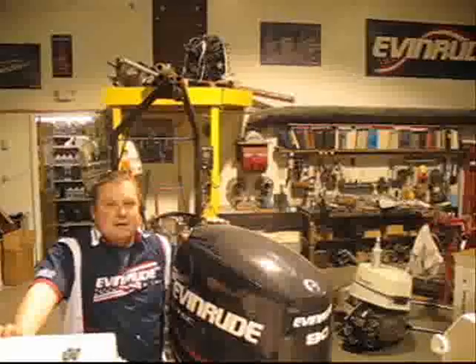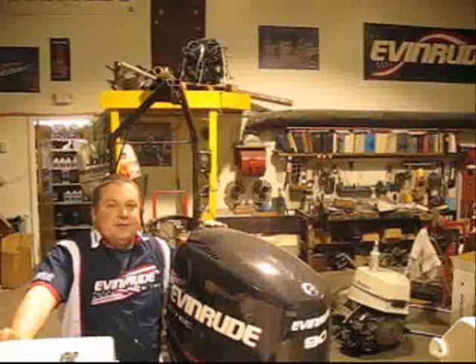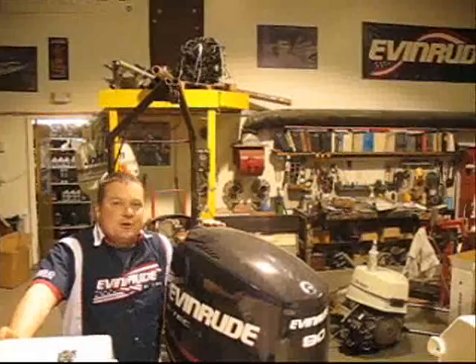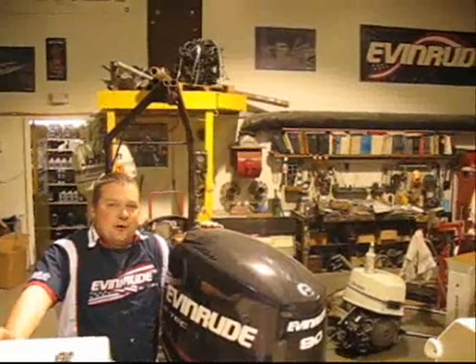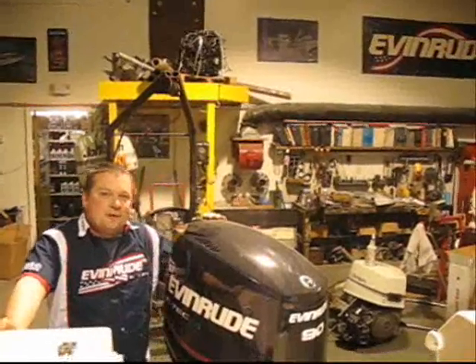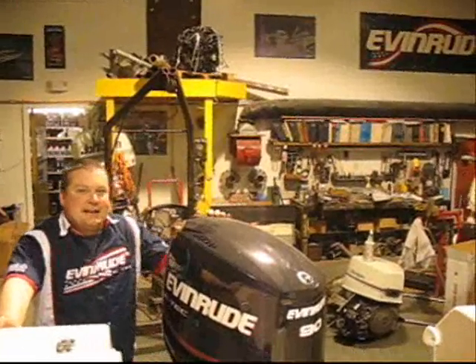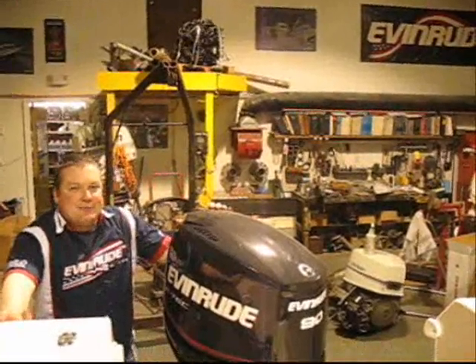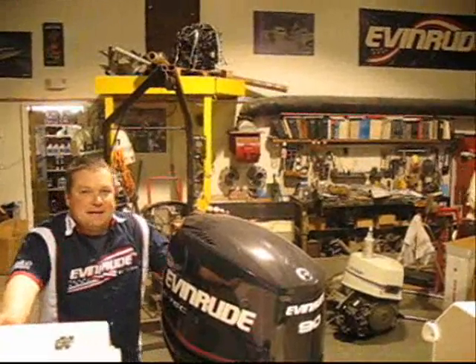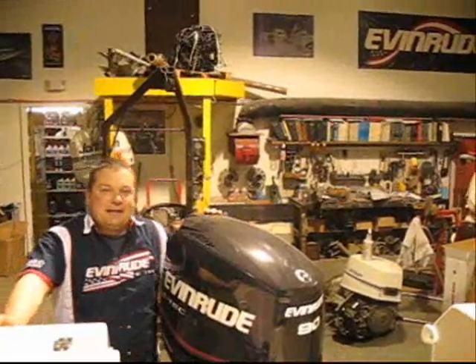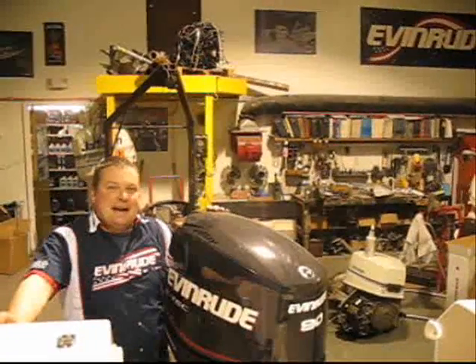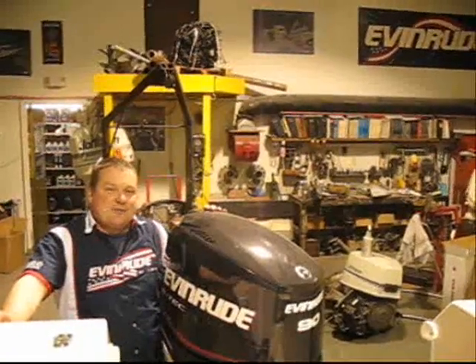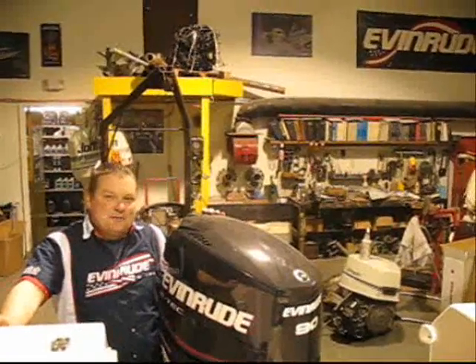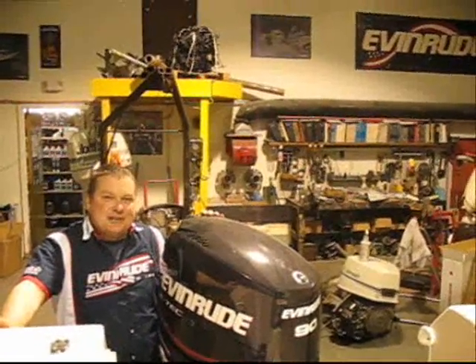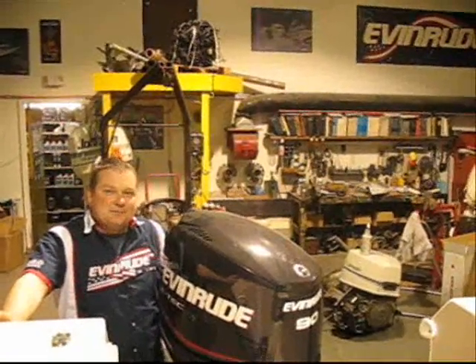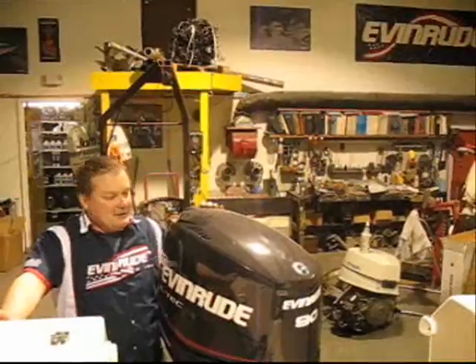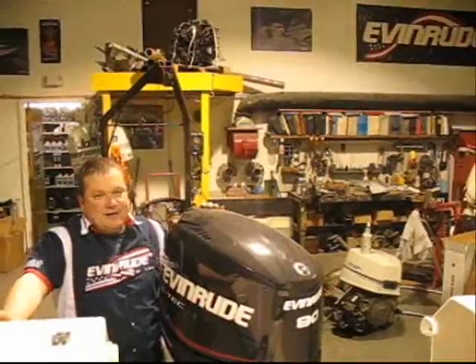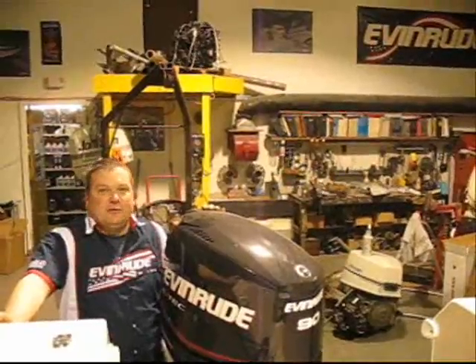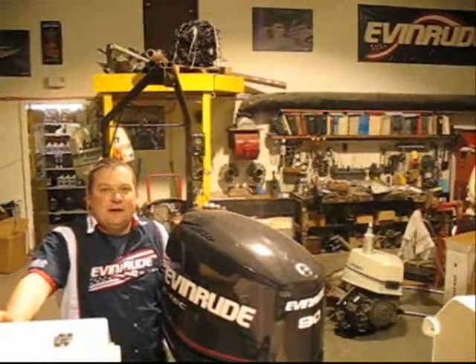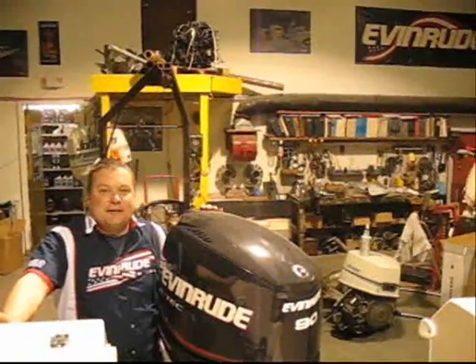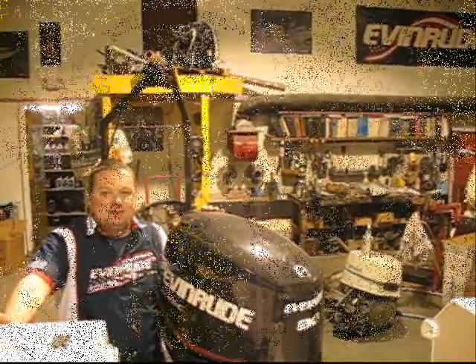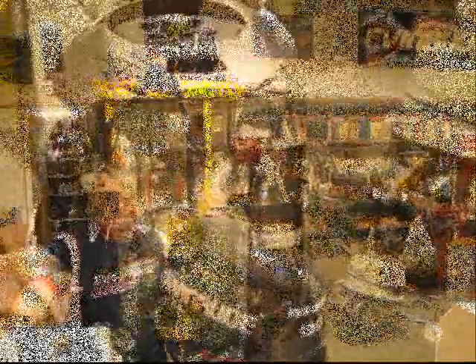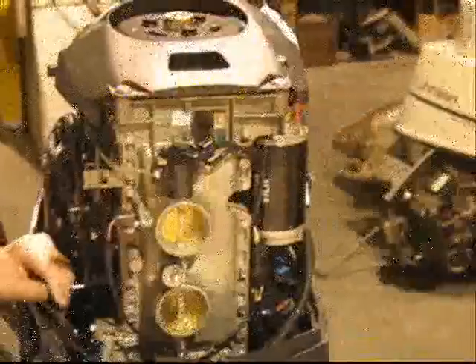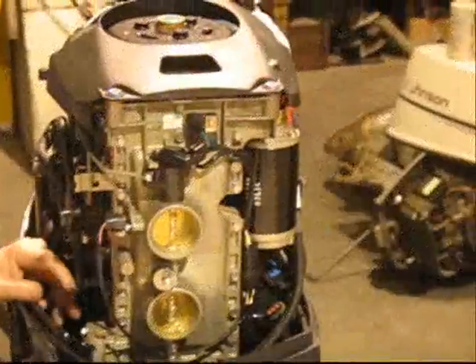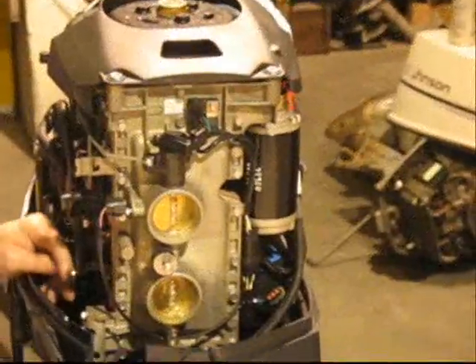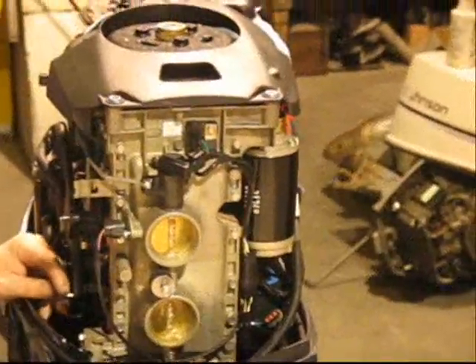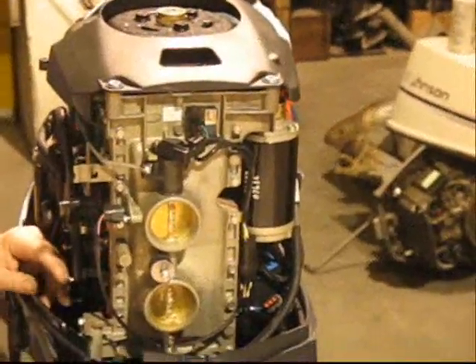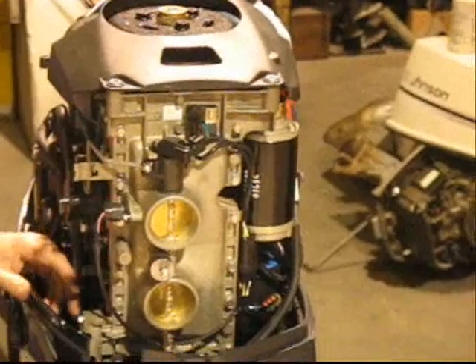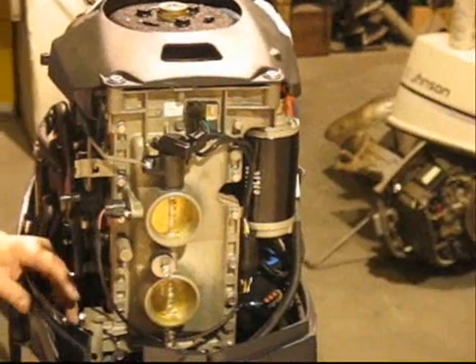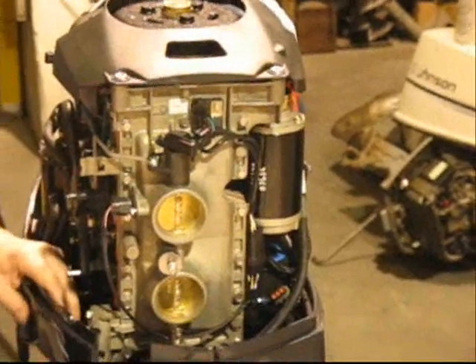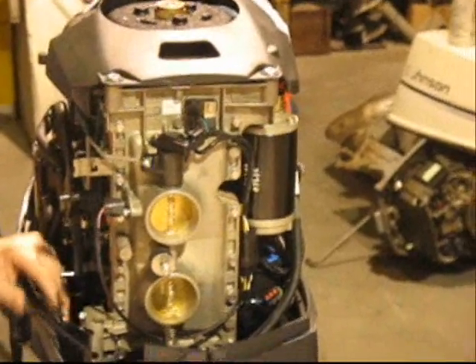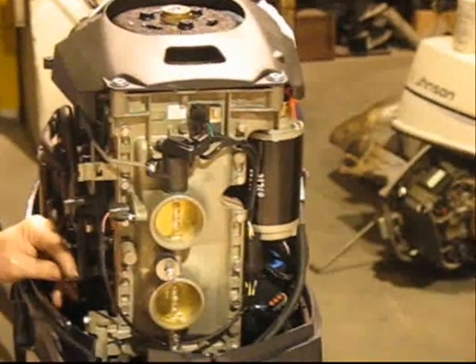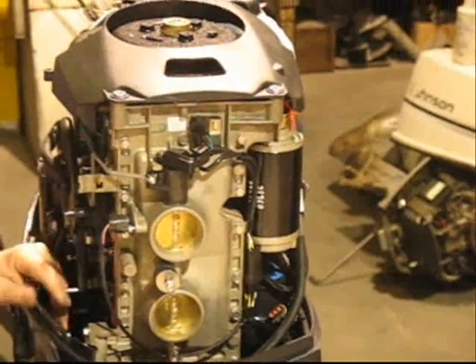Hello, this is Joe from Barnacle Bills, and today we'll be explaining a throttle position sensor that is found on all Evinrude E-TECs. The engine that we're working on is a 2008 90-horsepower Evinrude E-TEC.